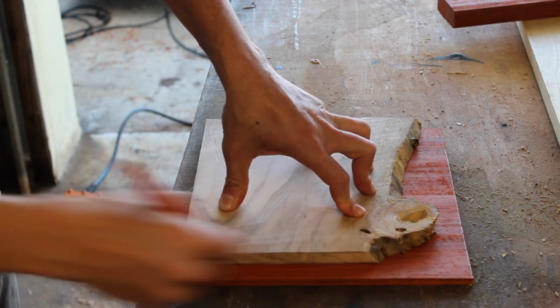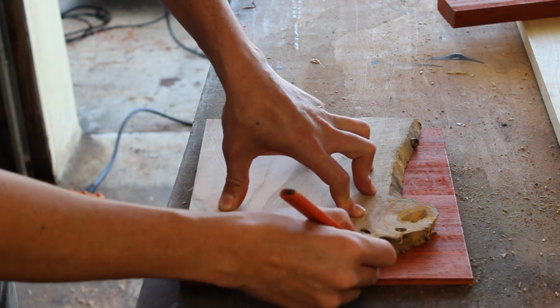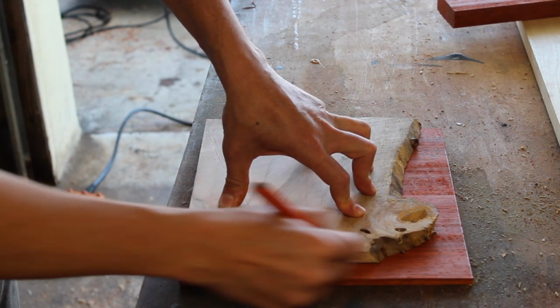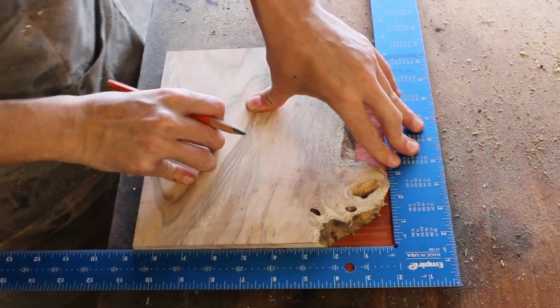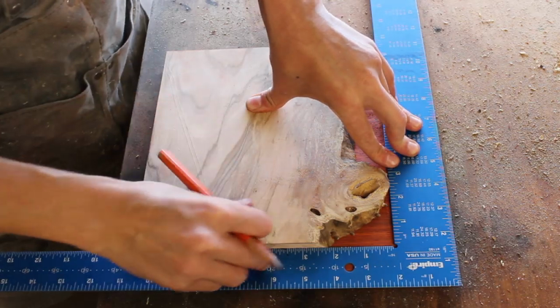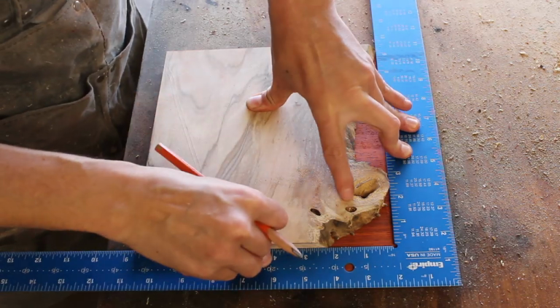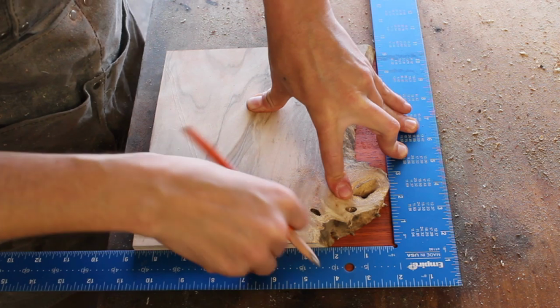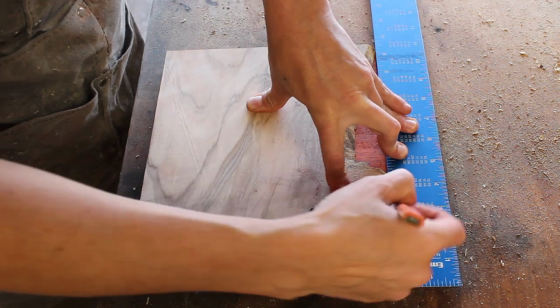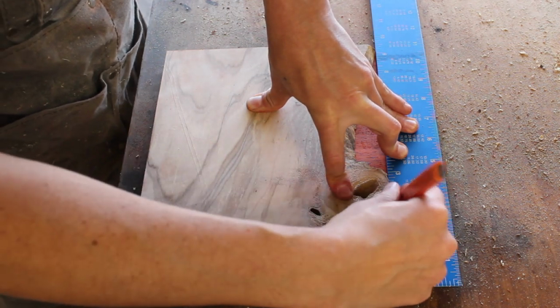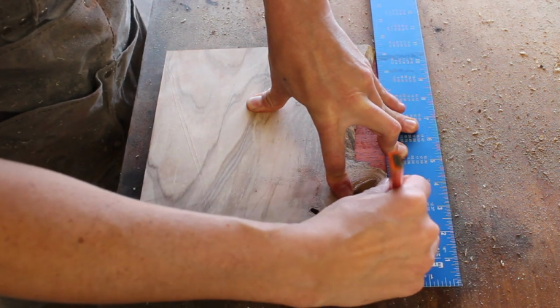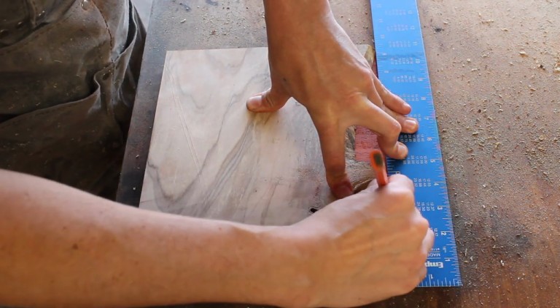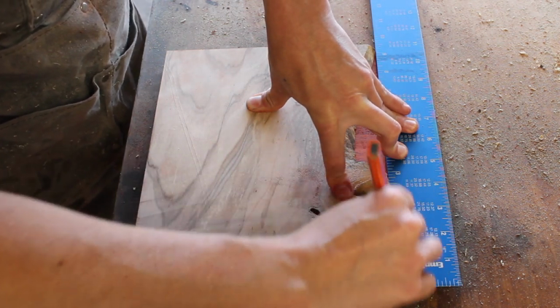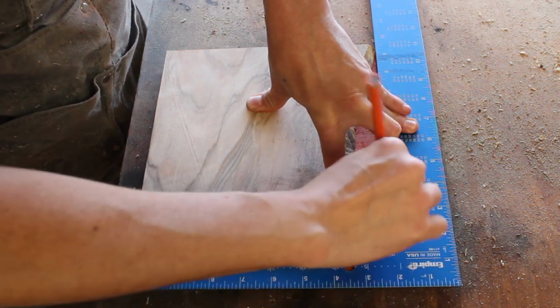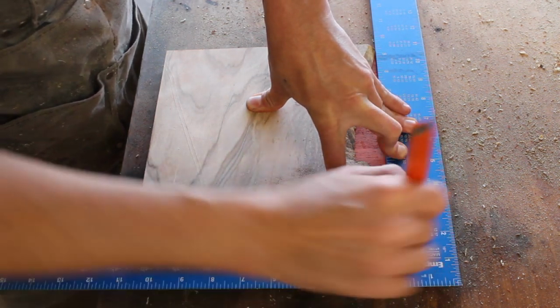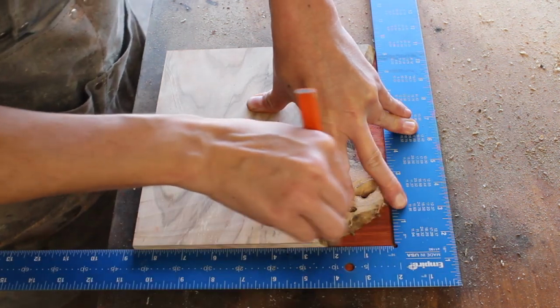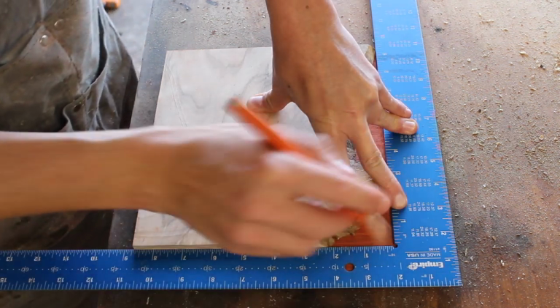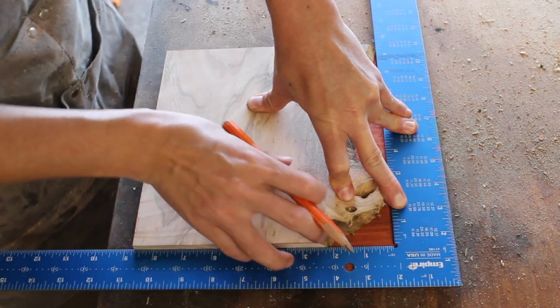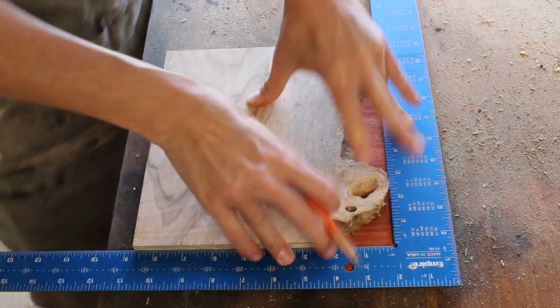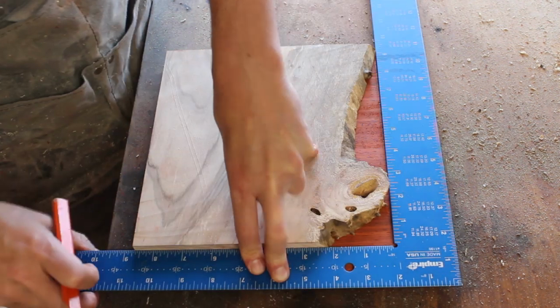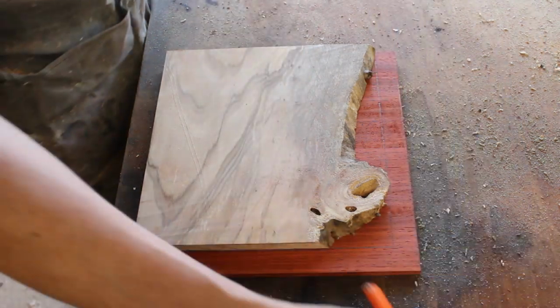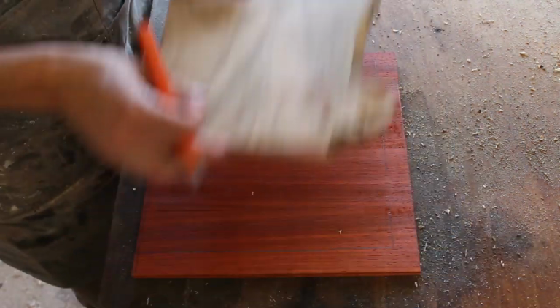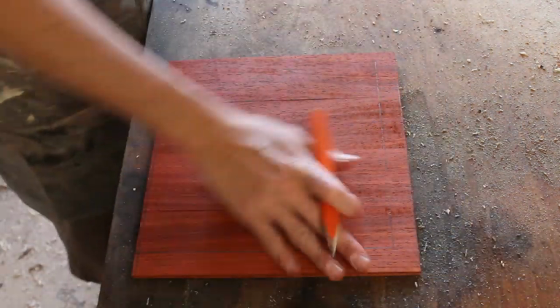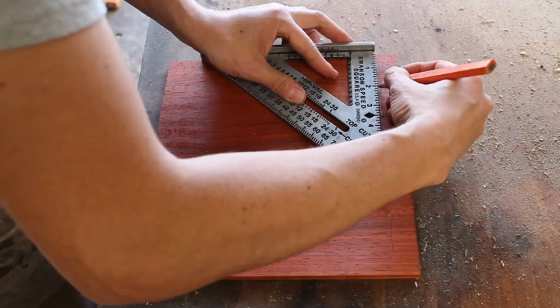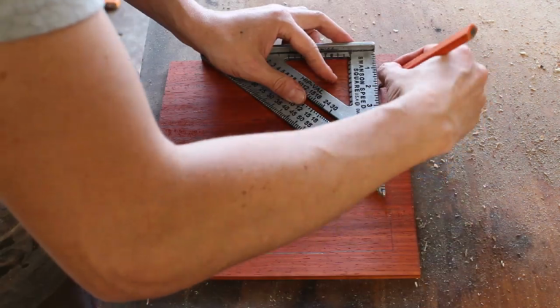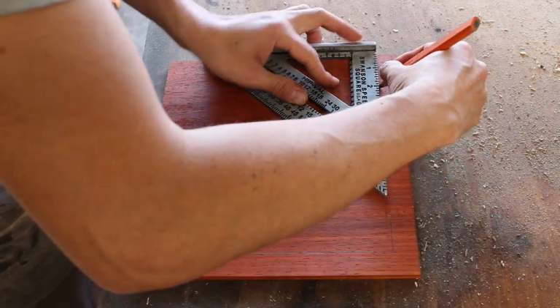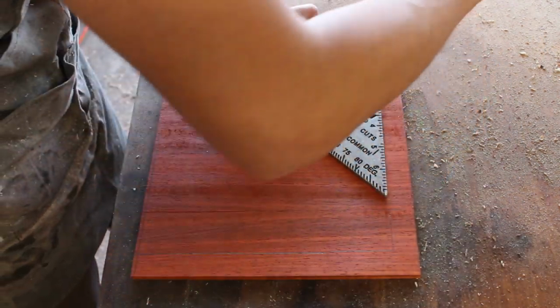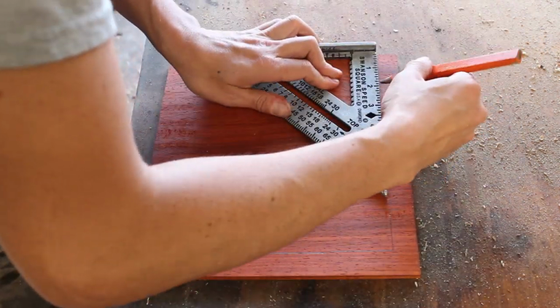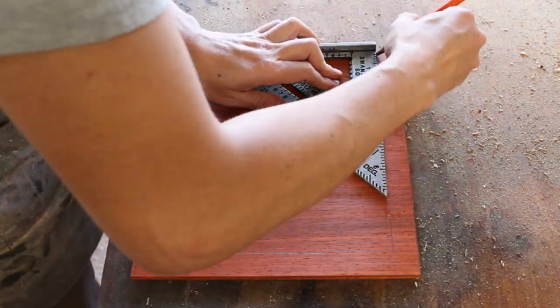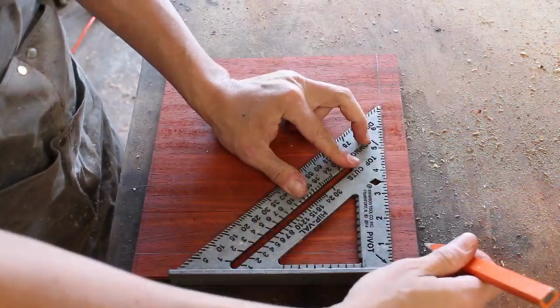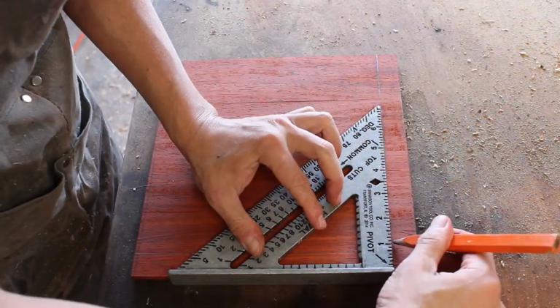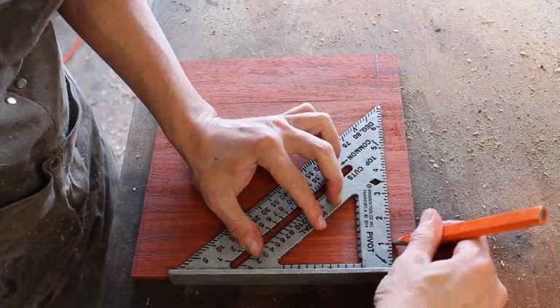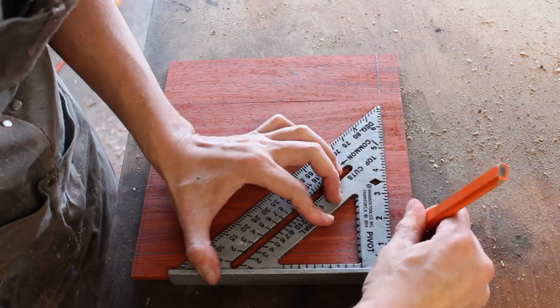To have identically sized inlays for the top and bottom, I traced the edges of the lid panel and then used a square to make up for the voids caused by the live edge. Then I used my framing square to make sure everything was referenced with an existing edge.